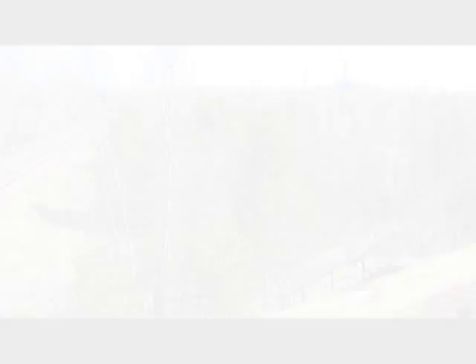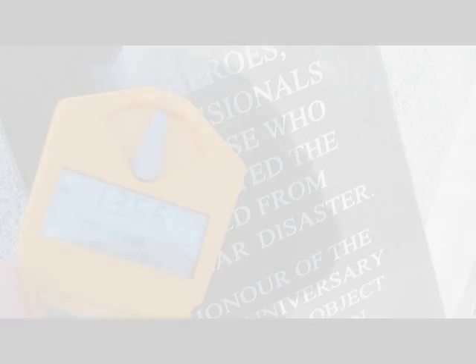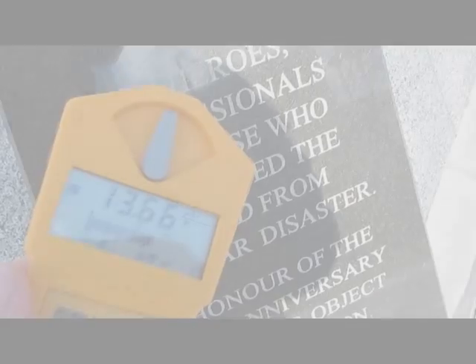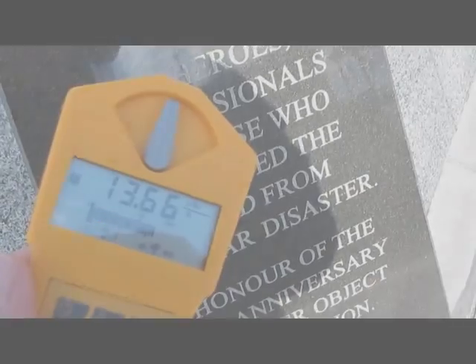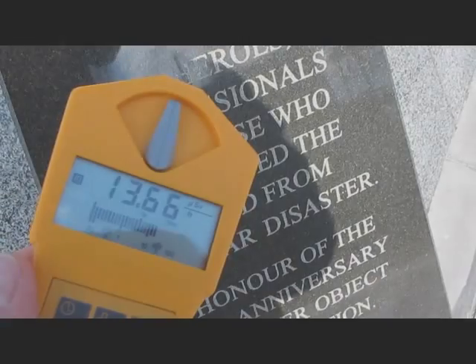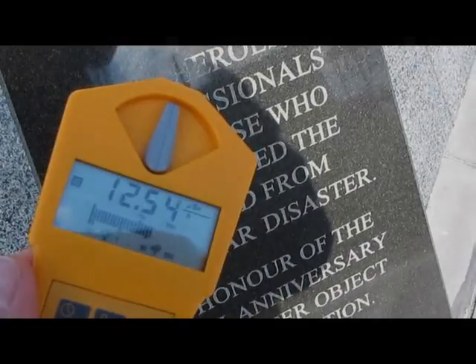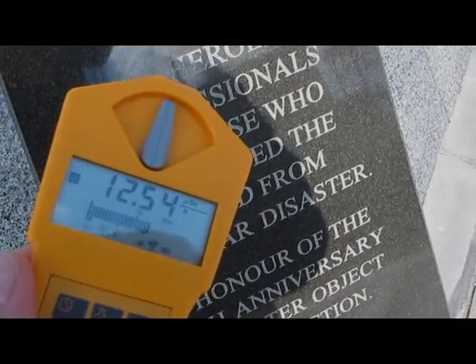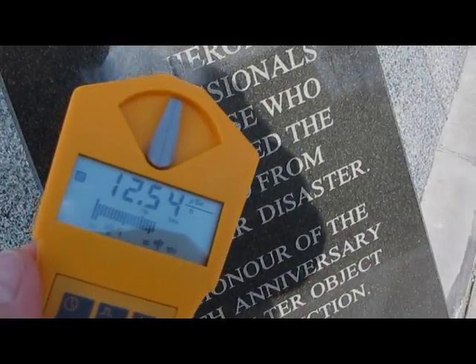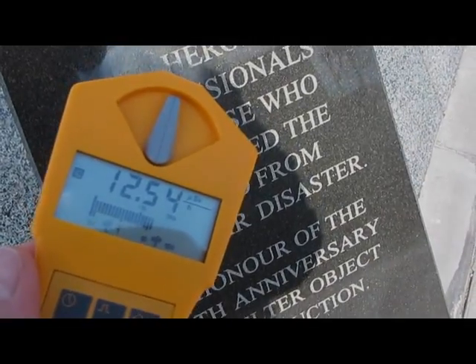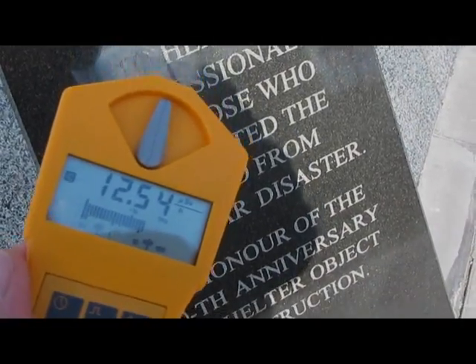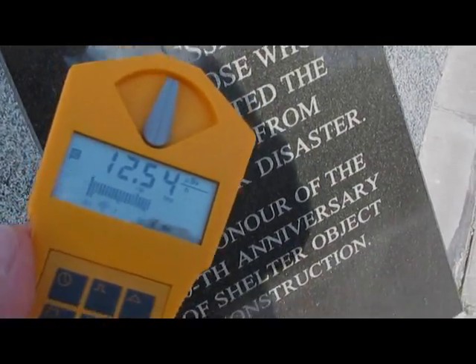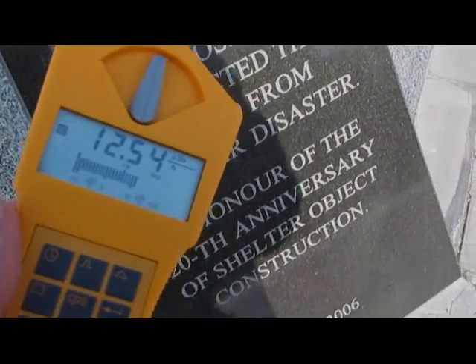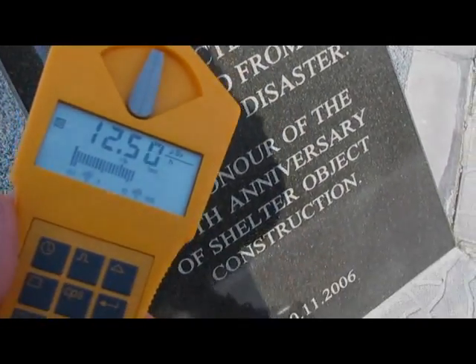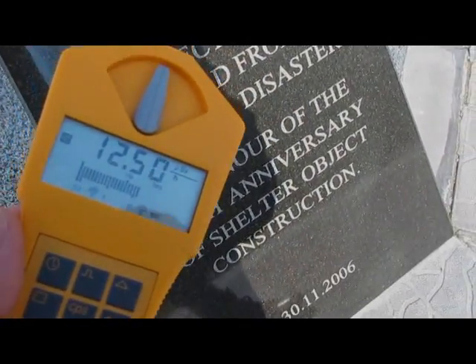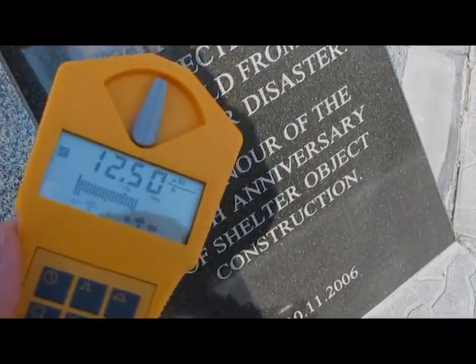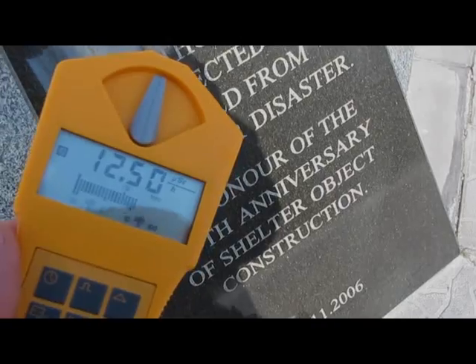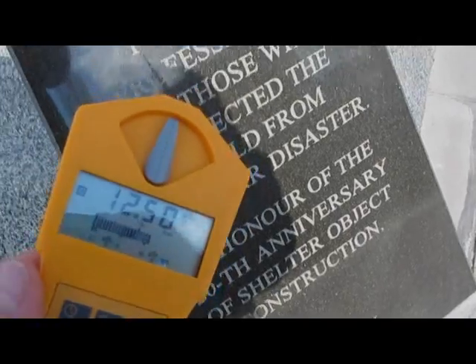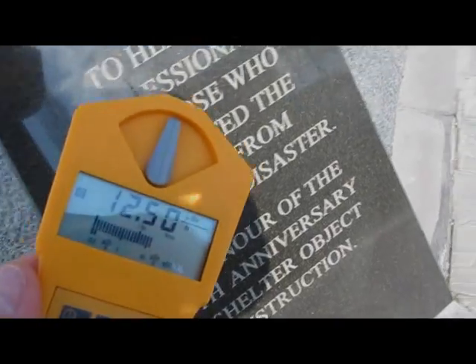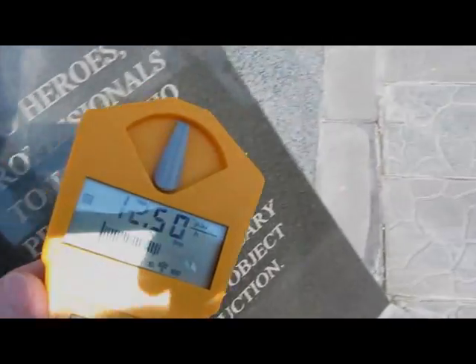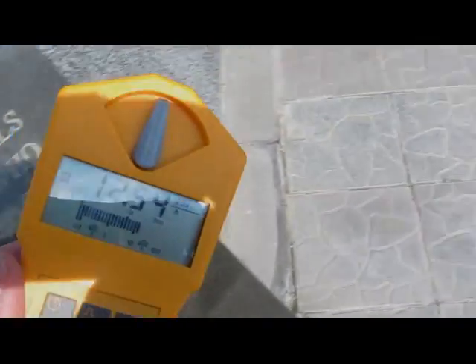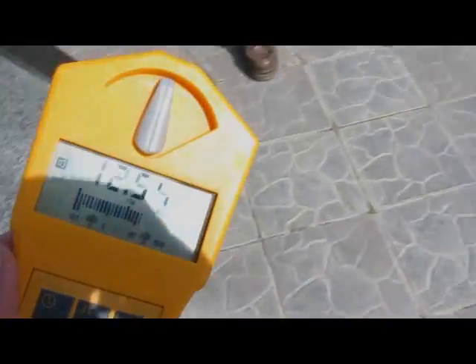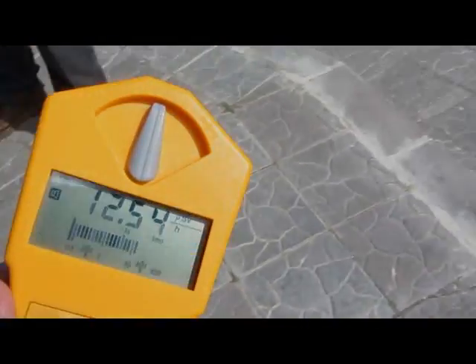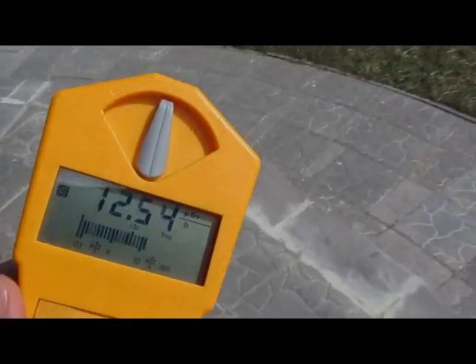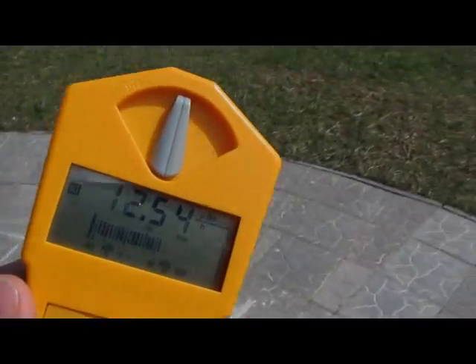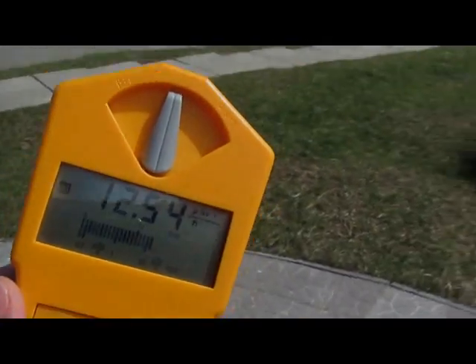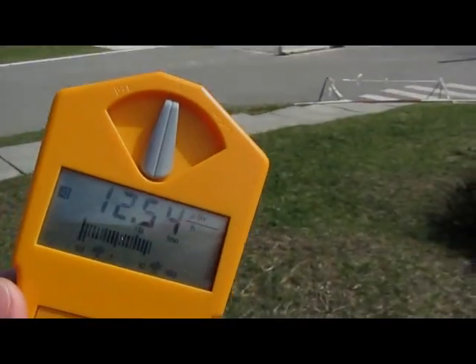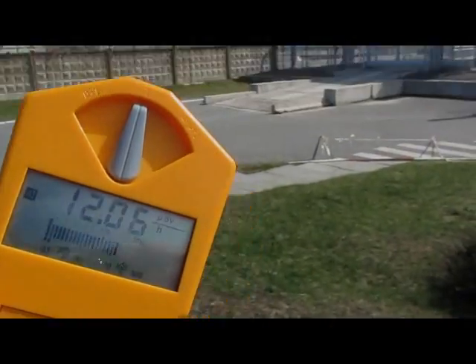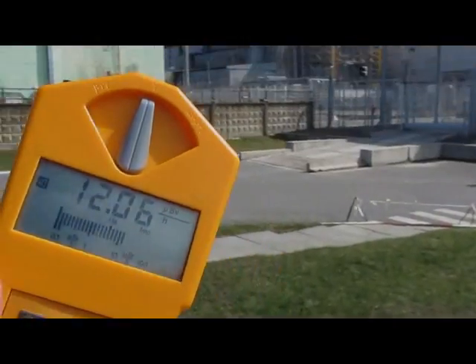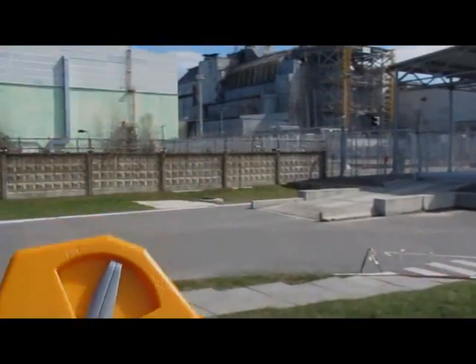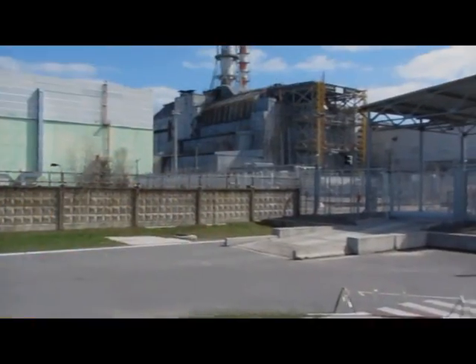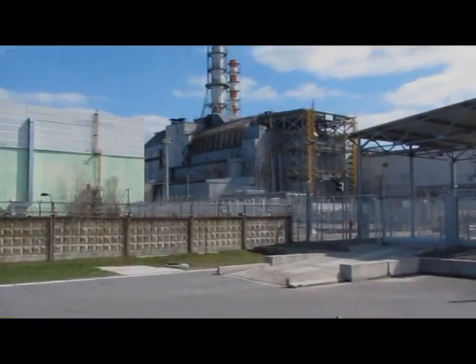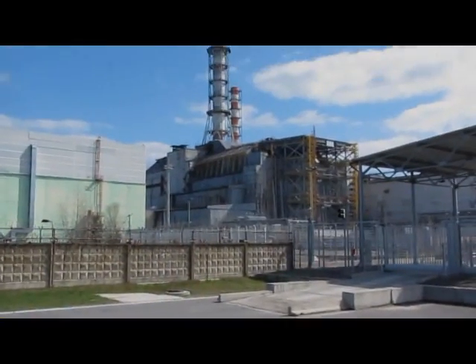To other people this might be a nightmare, hearing the Geiger counter click like this, but to me this is a dream come true.